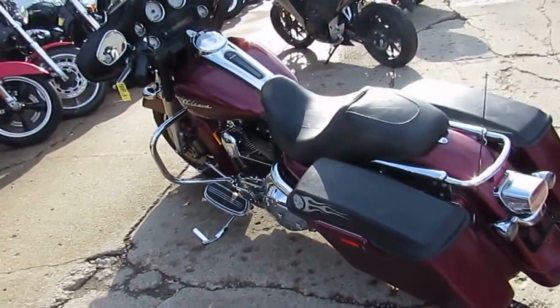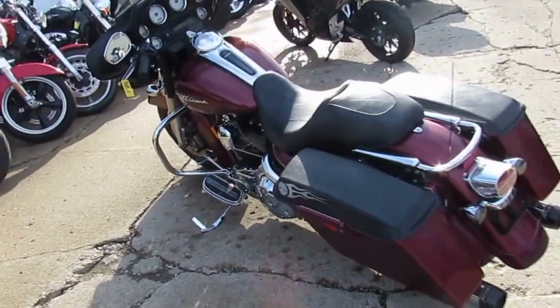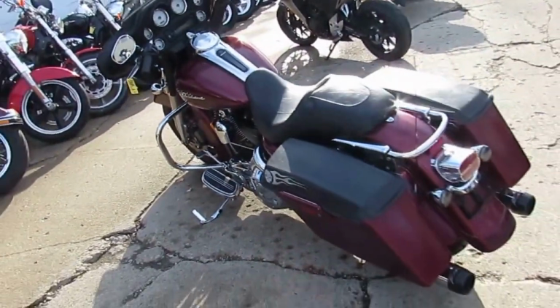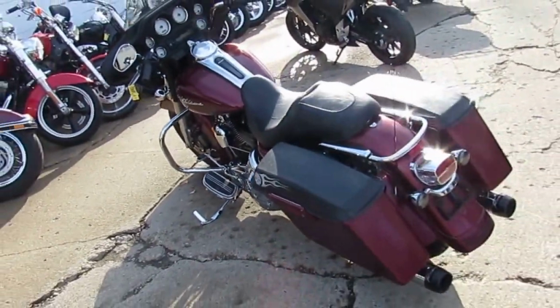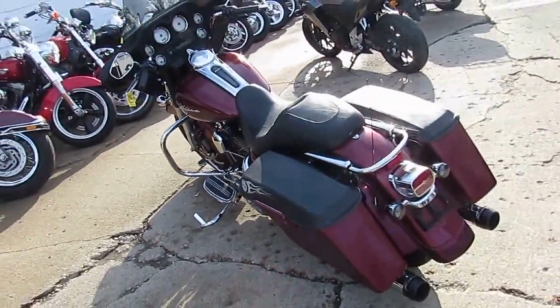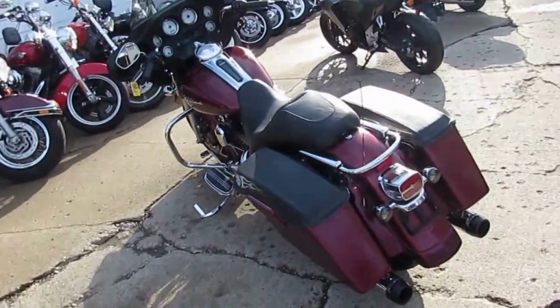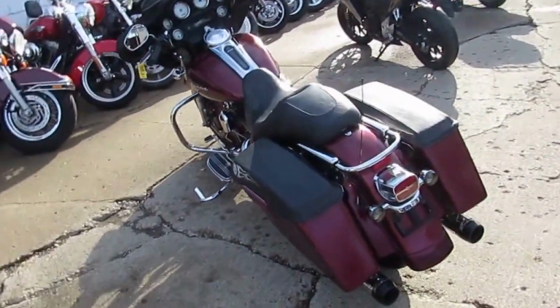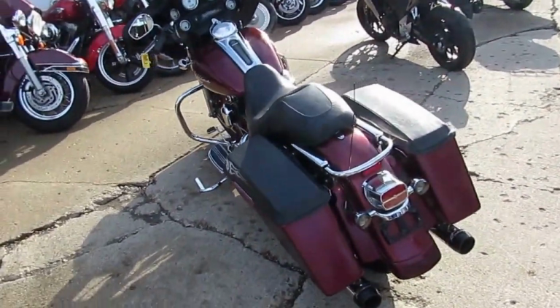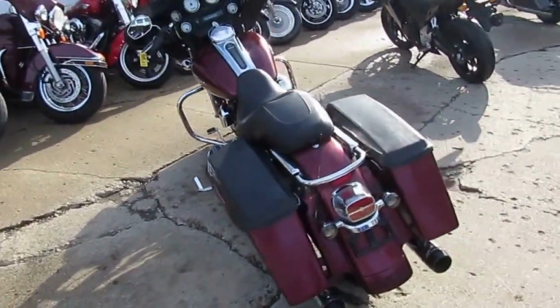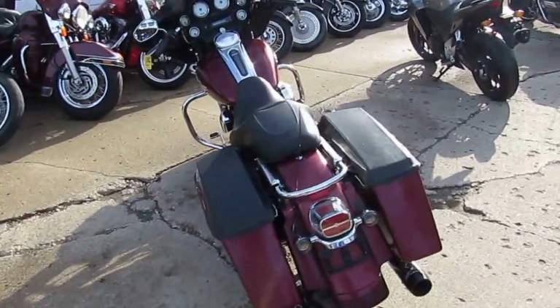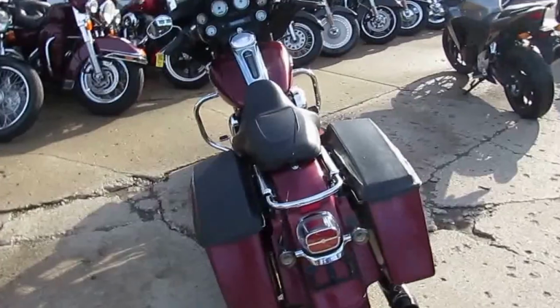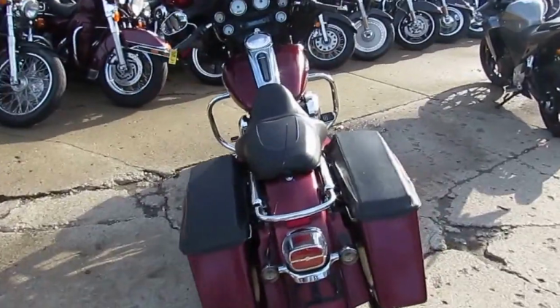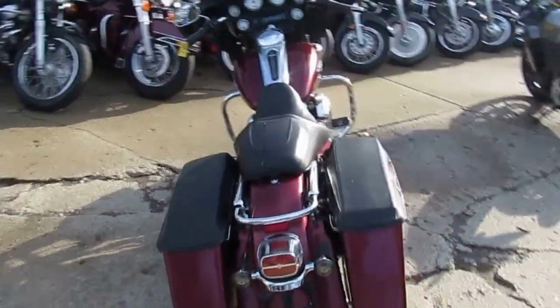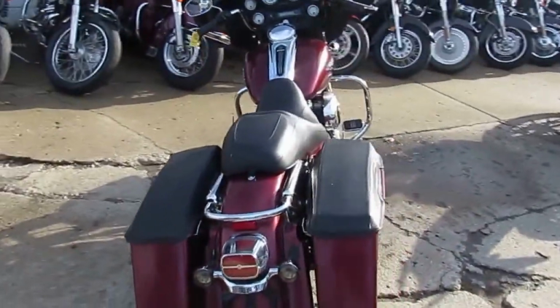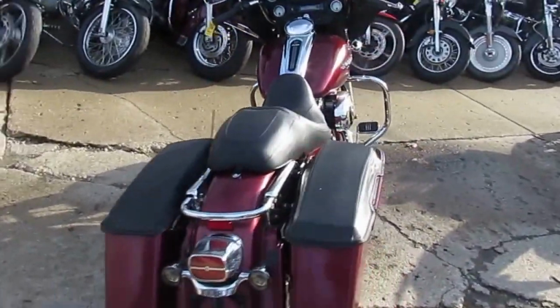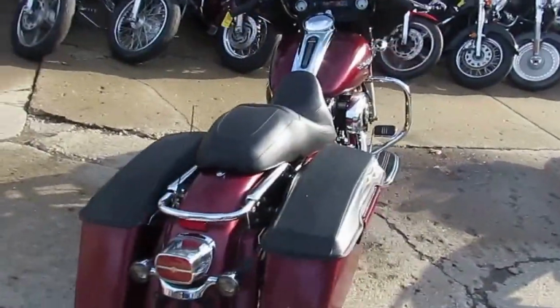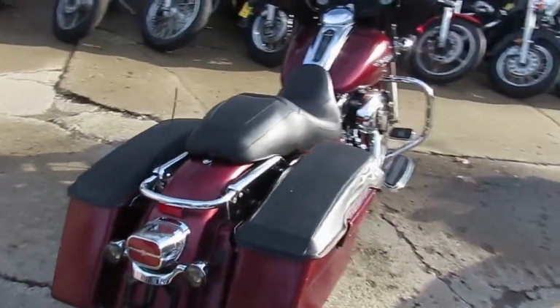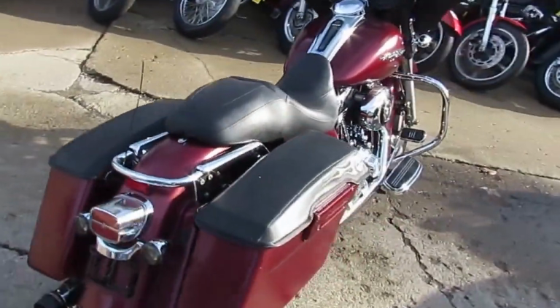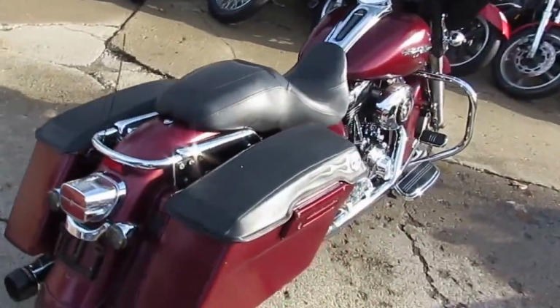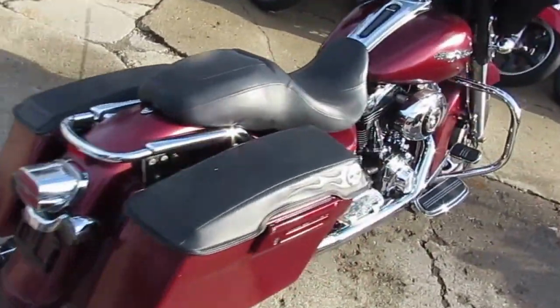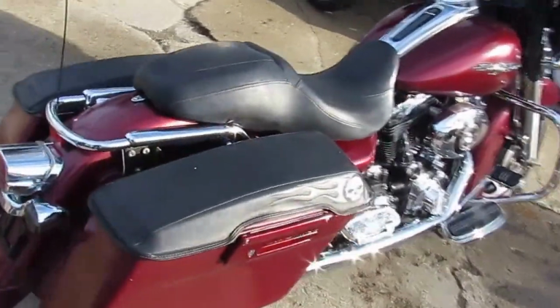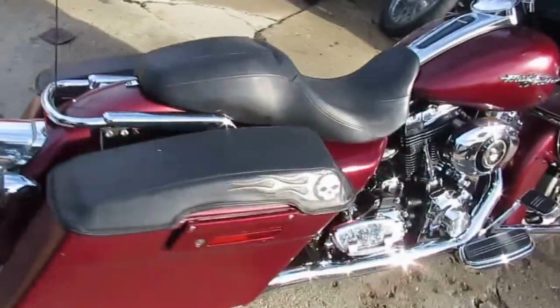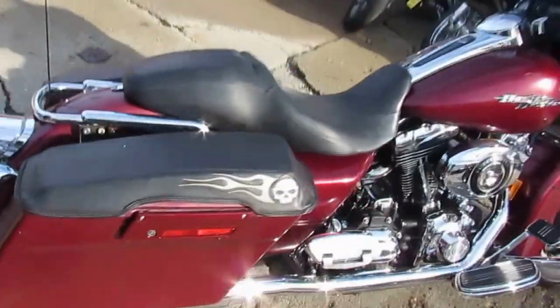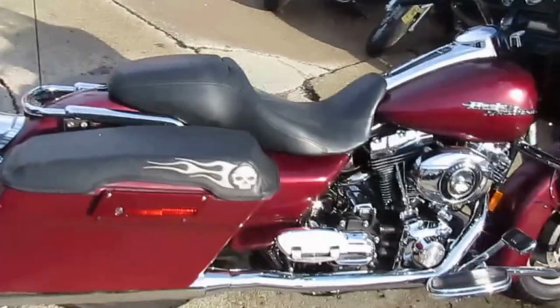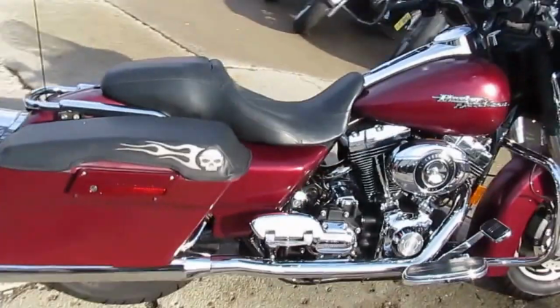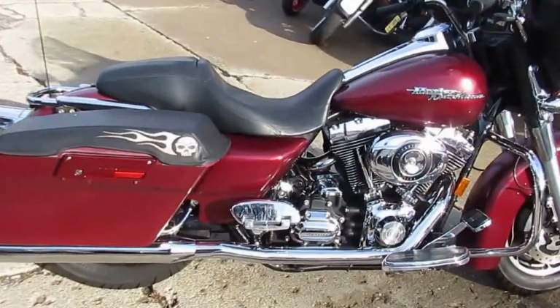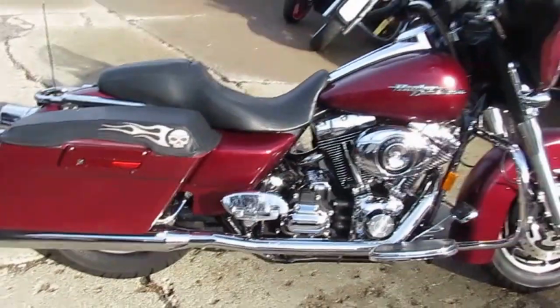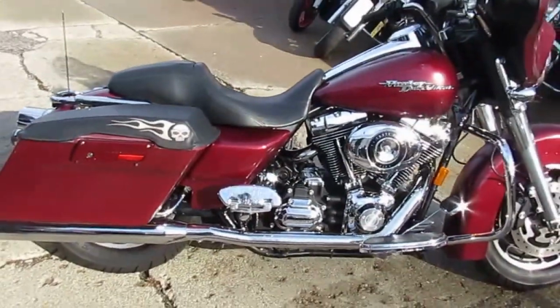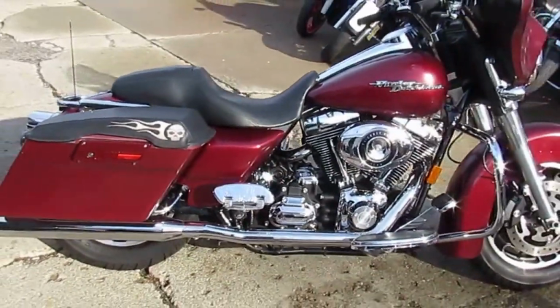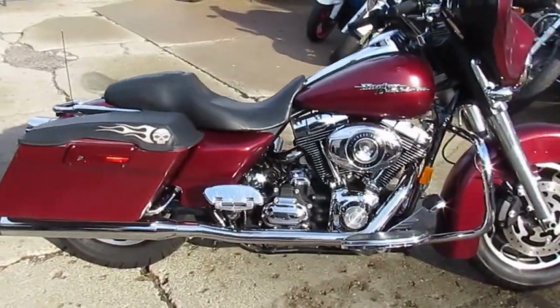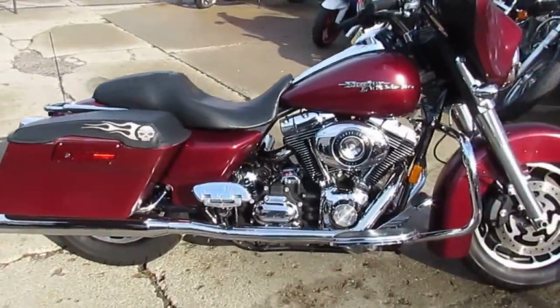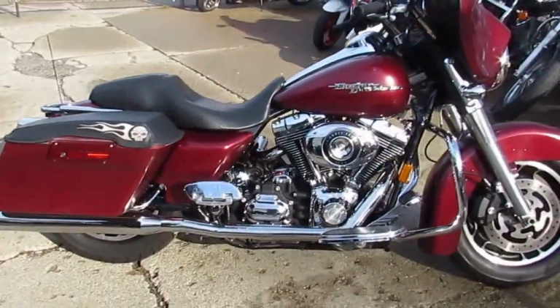Hey guys, it's ApprovalPowerSports.com here. Today I'm showing you a 2008 used Harley Davidson Streetlight for sale, only $99.99. It does have a salvage title, but it runs strong. Everything works, needs nothing, gas and go.